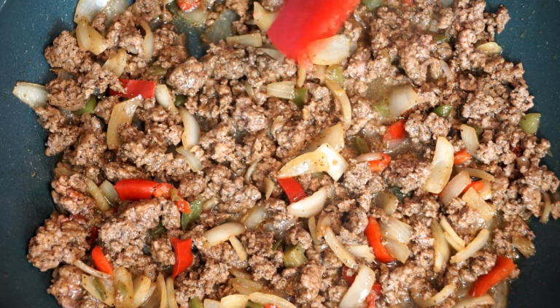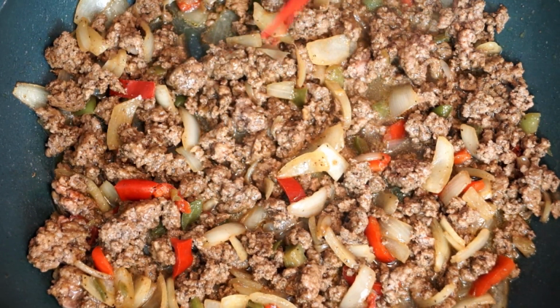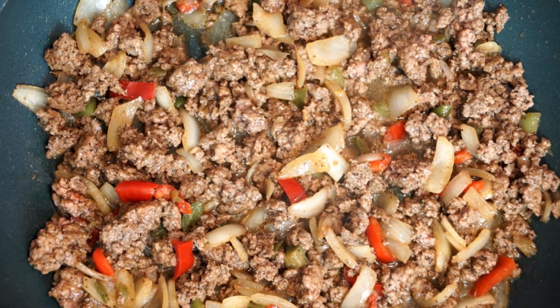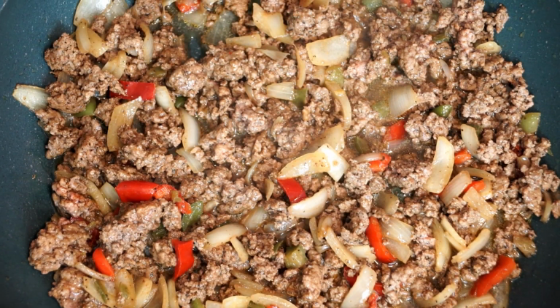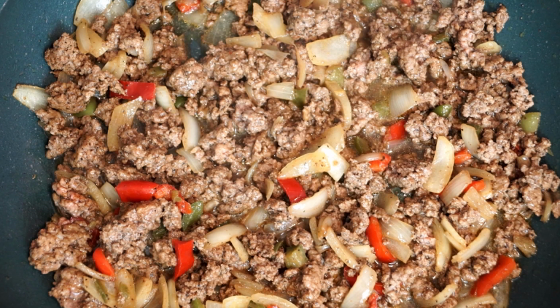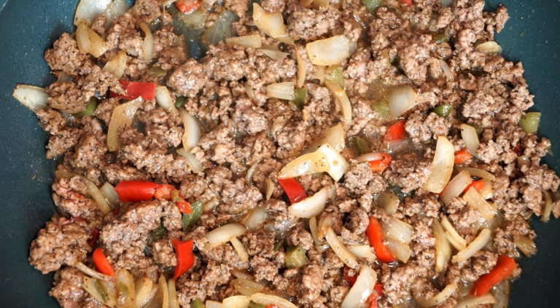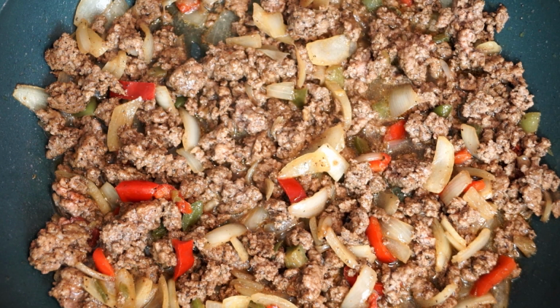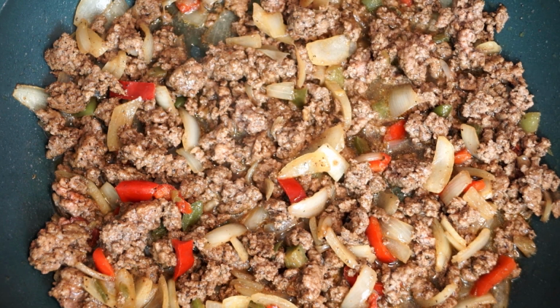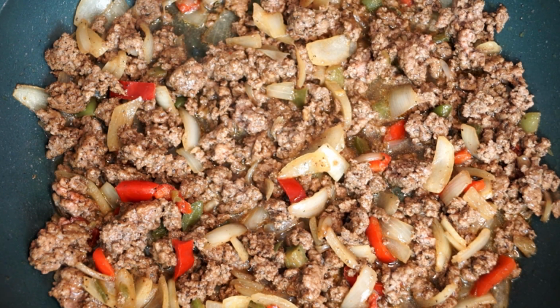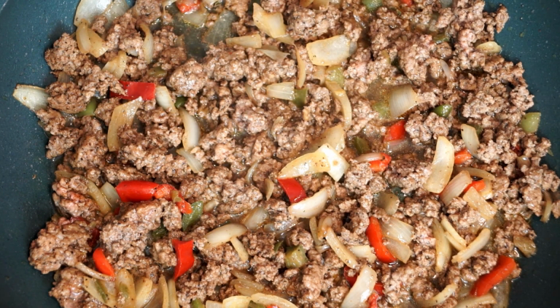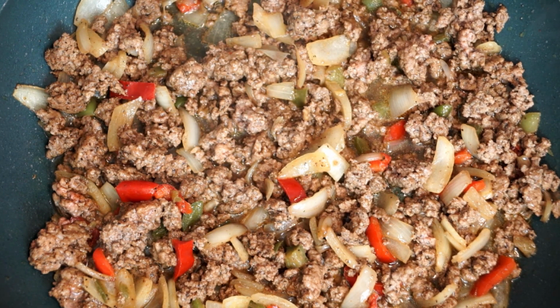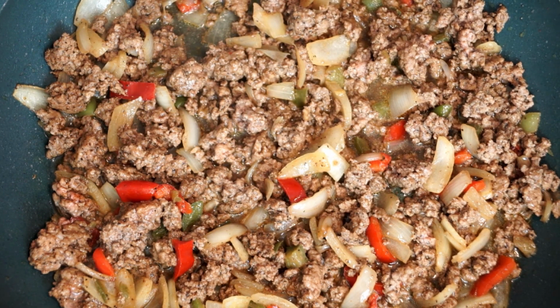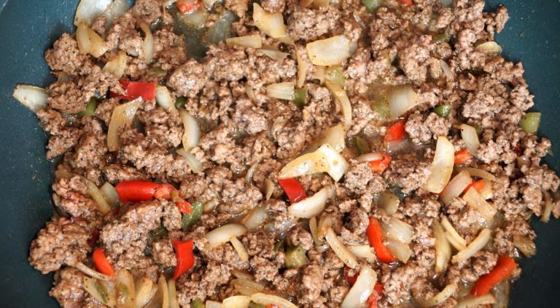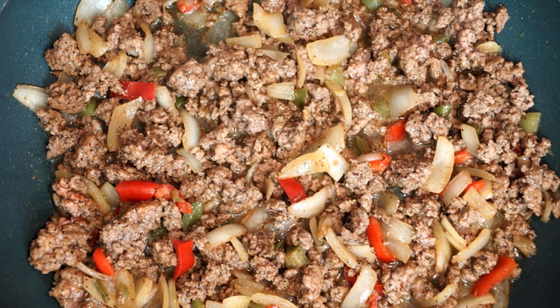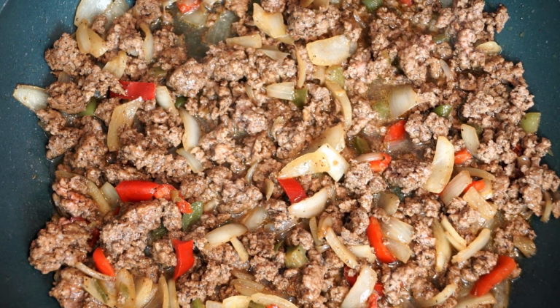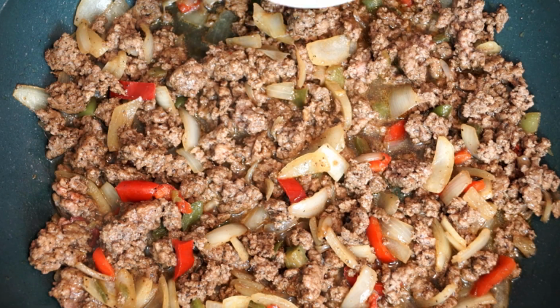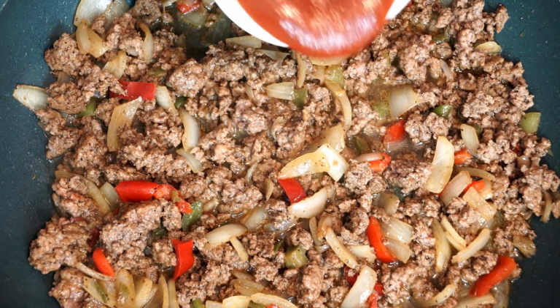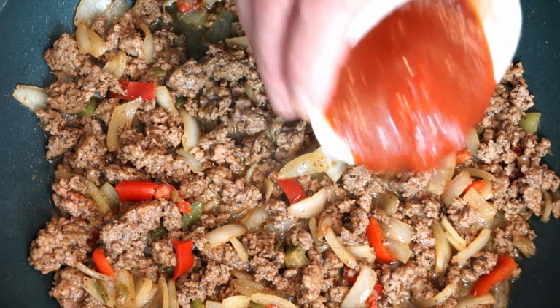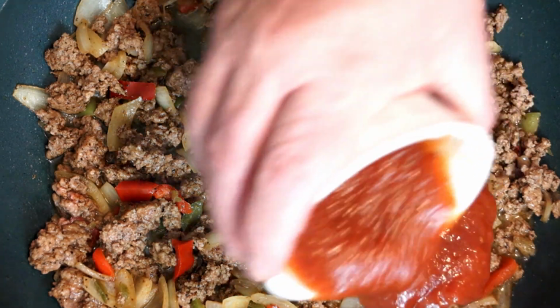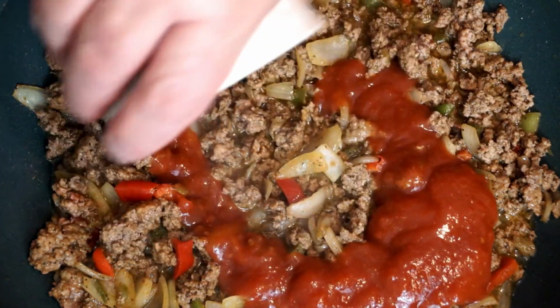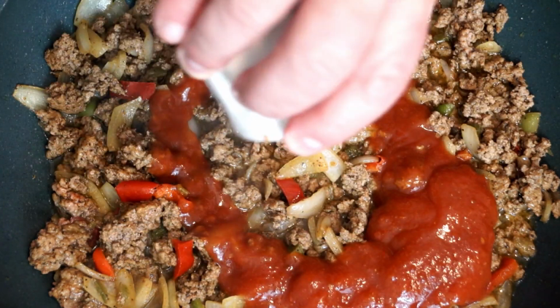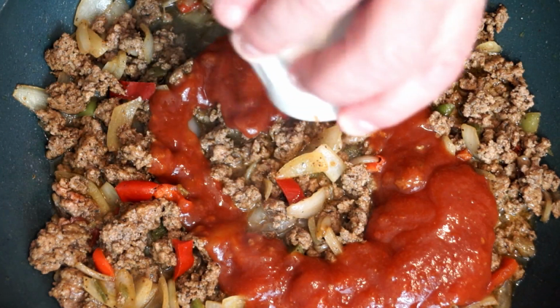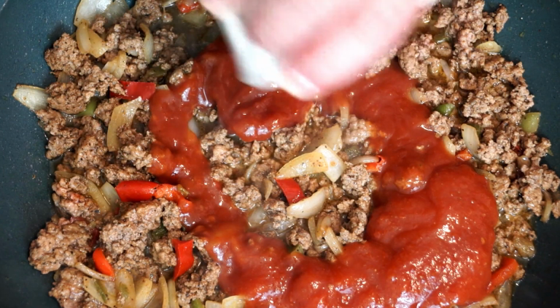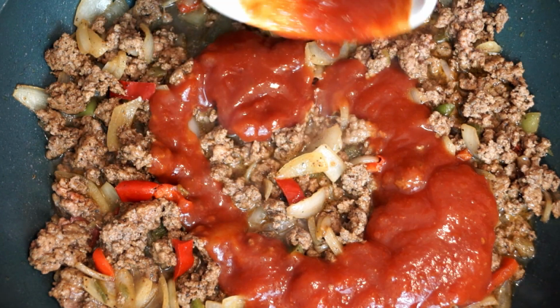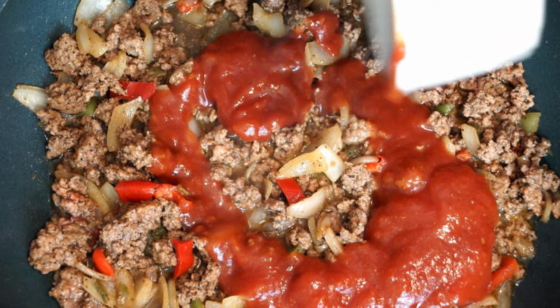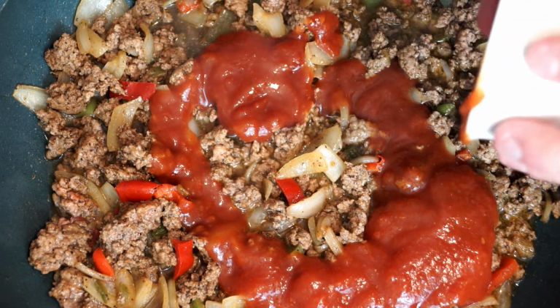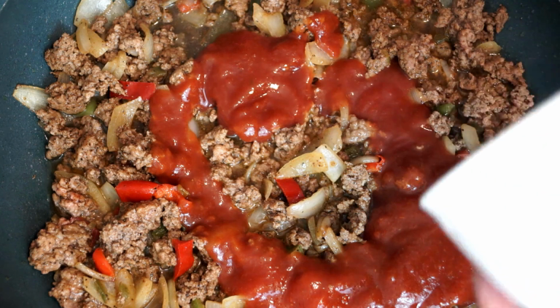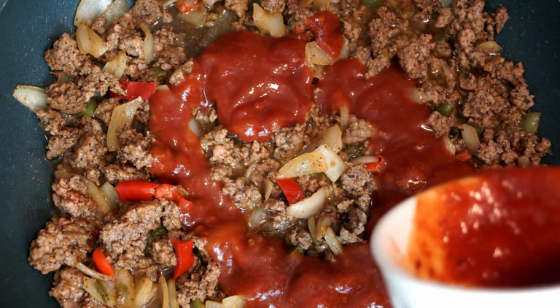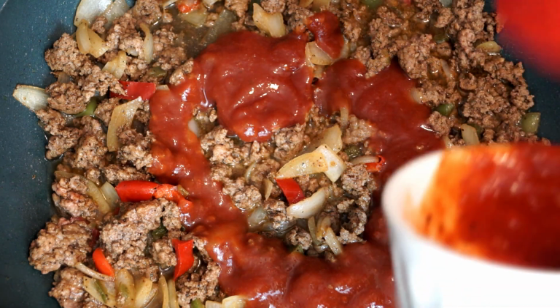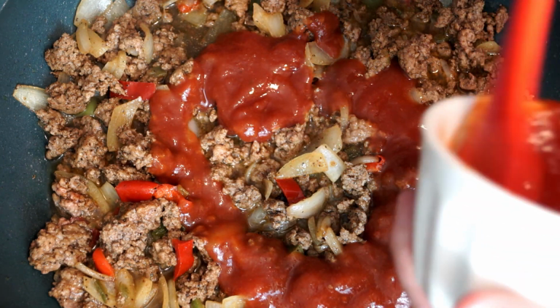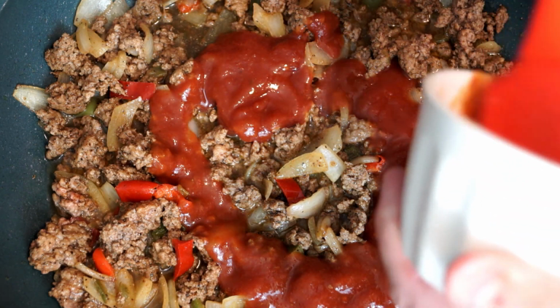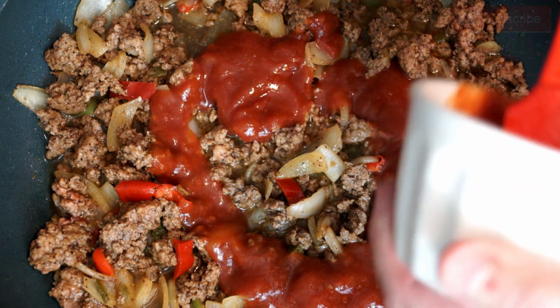Once we get that done, we are going to add three-fourths of a cup of chili sauce and mix that through completely once it's in. This is going to give it that sloppy joe taste — it's going to be tangy and have a great flavor to it.